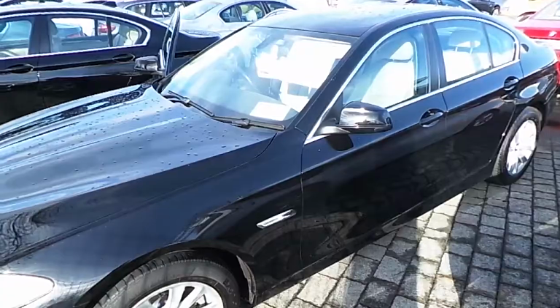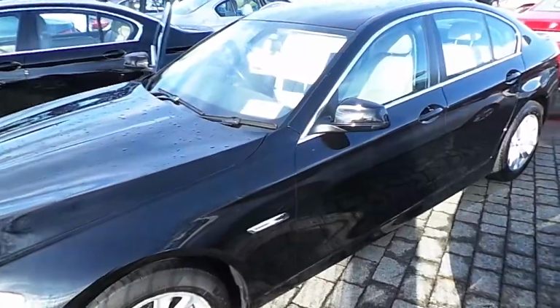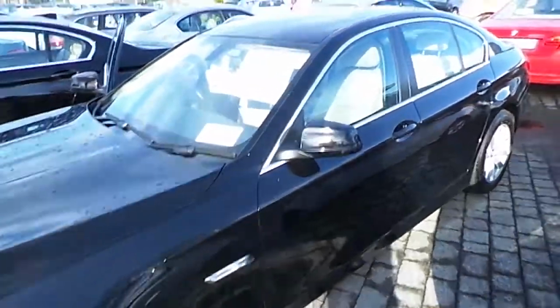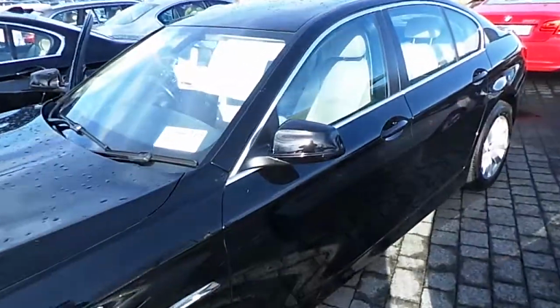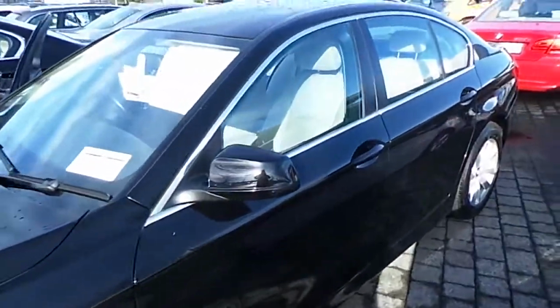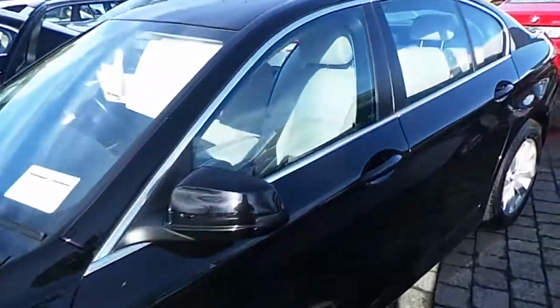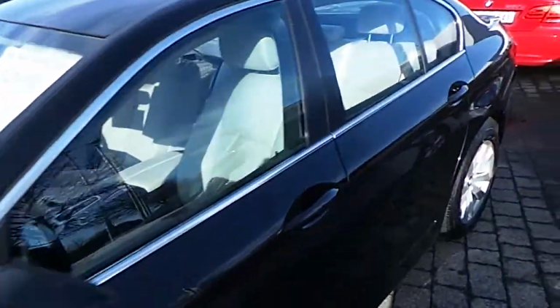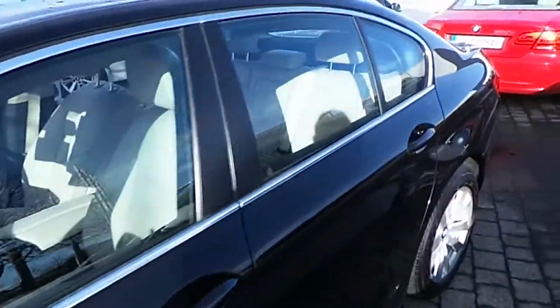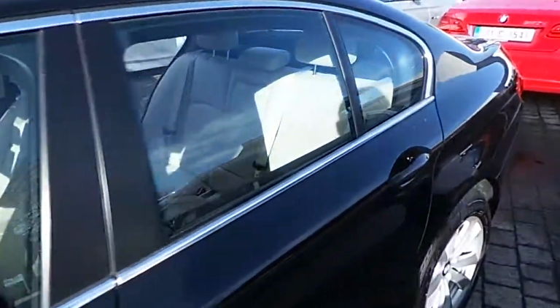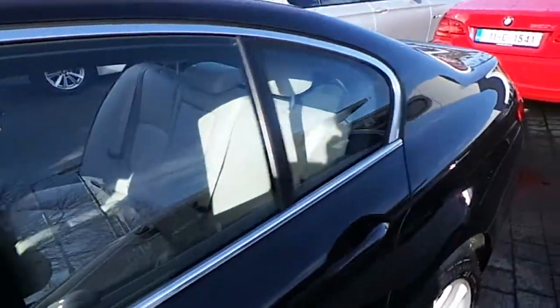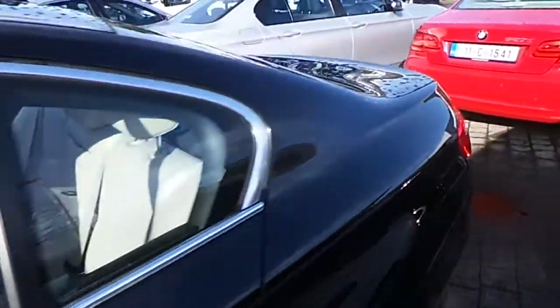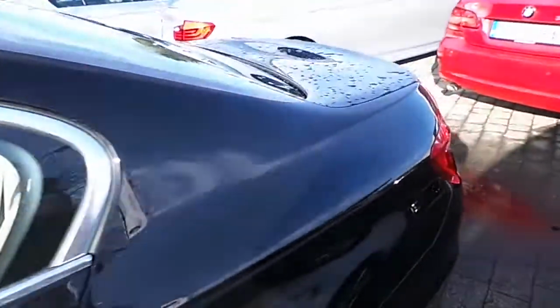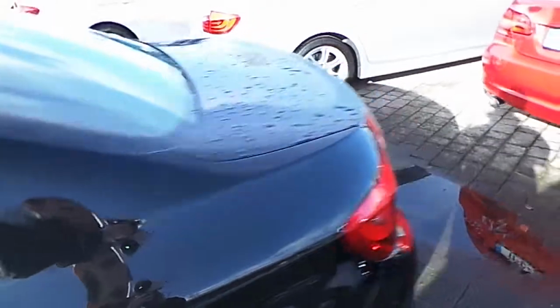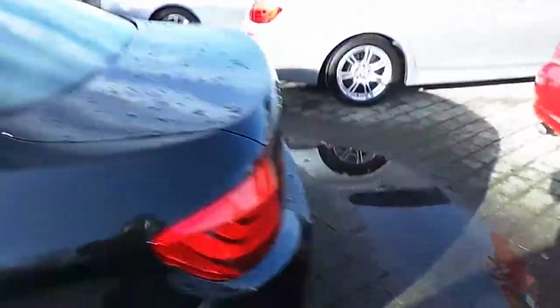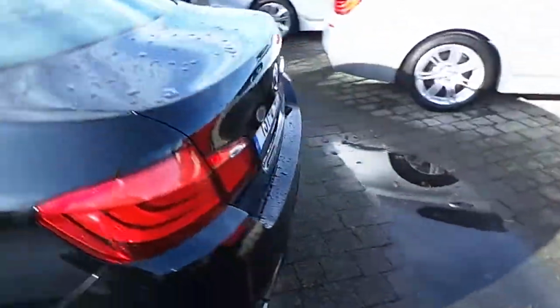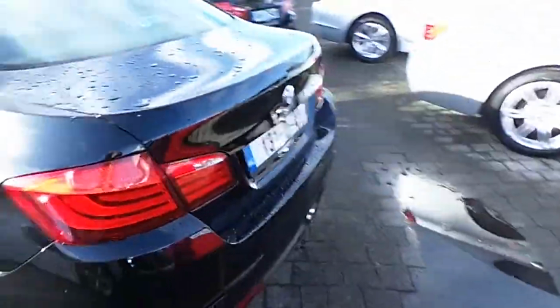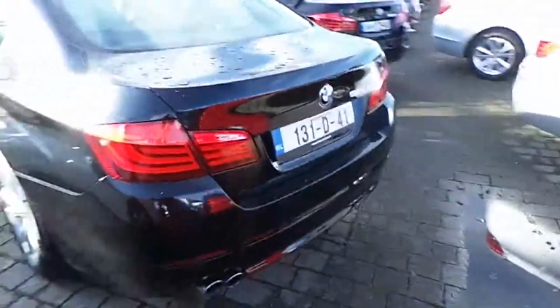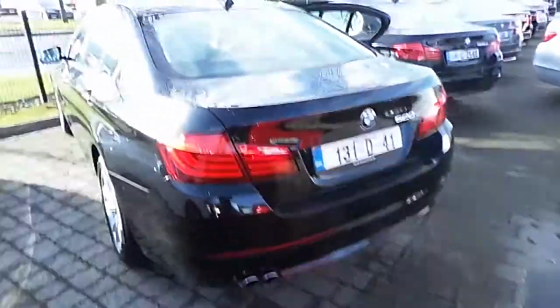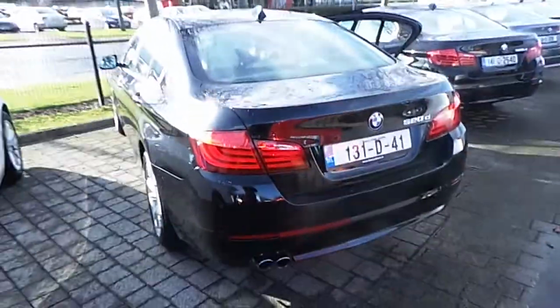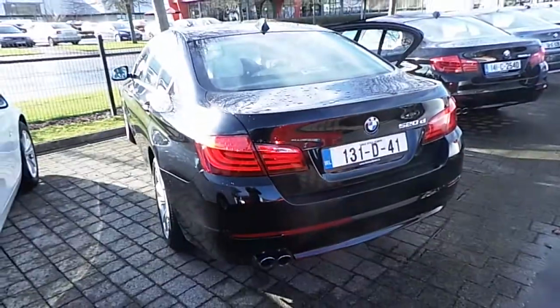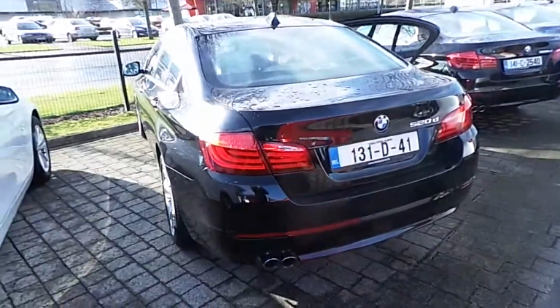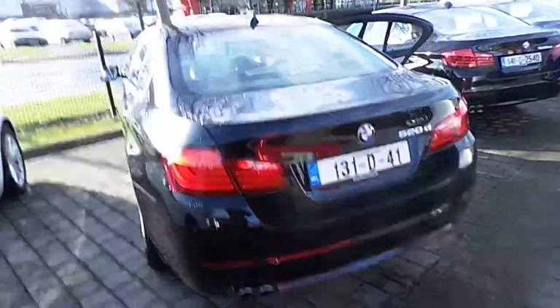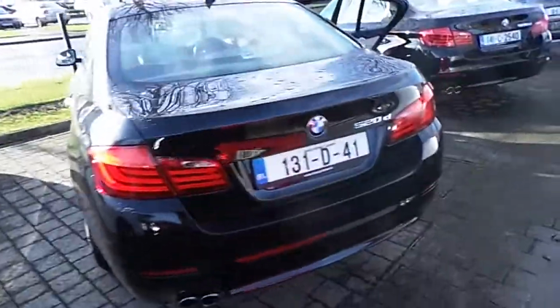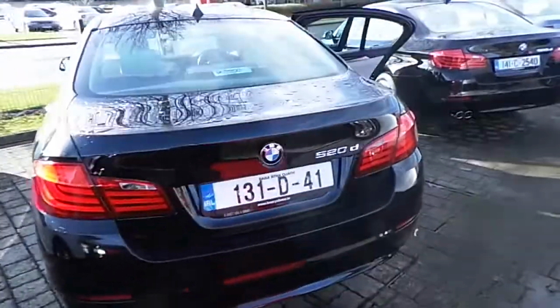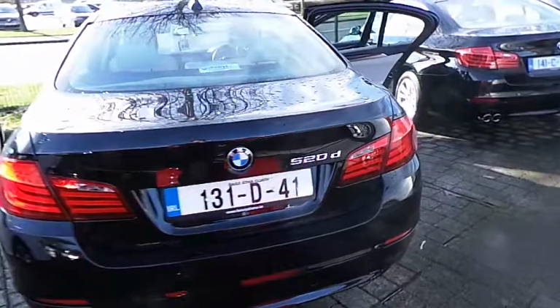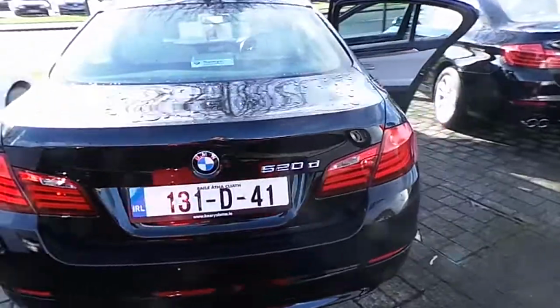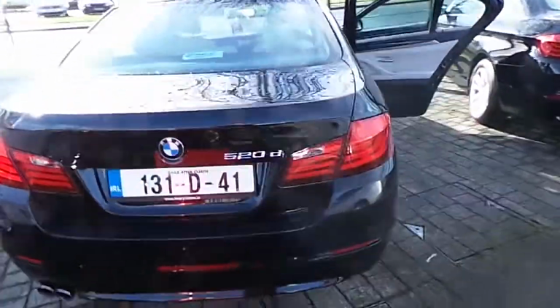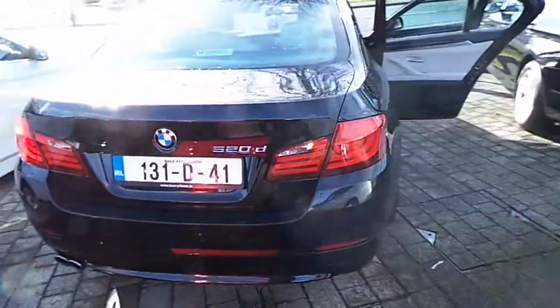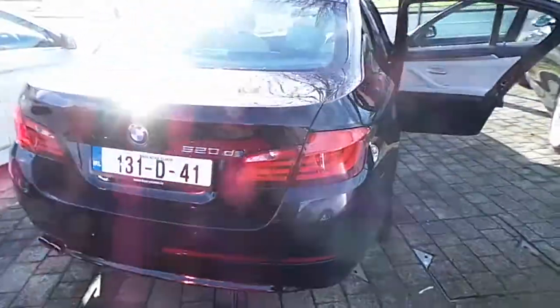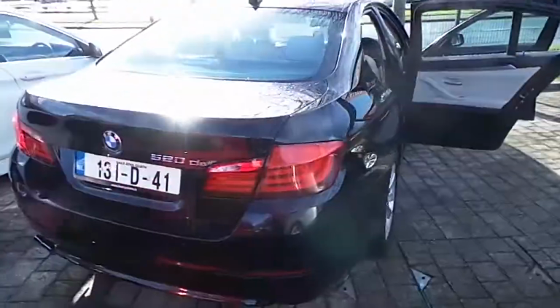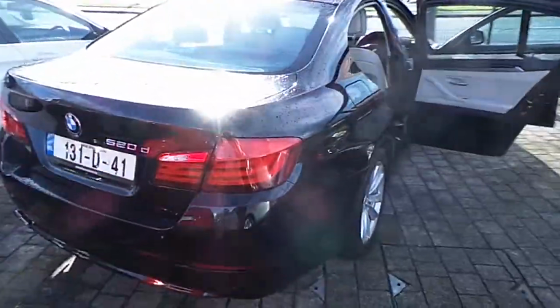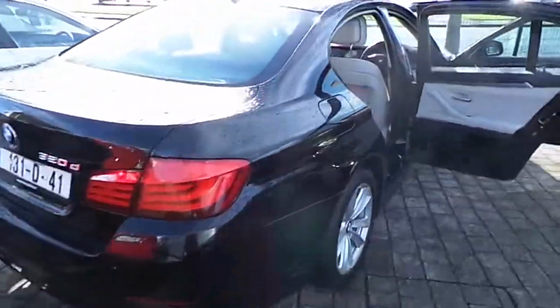Hello, my name is John at Carey's BMW in Eastgate, Little Island Cork. Here we have our premium selection 2013 BMW 520D SE. This car is only 62,000 kilometers with a full BMW service history.